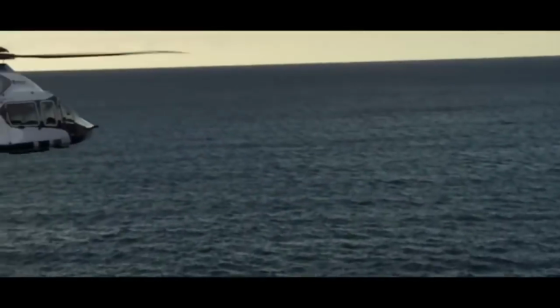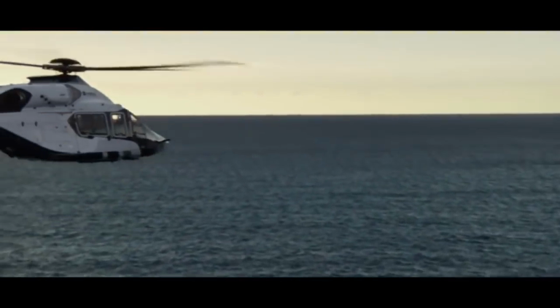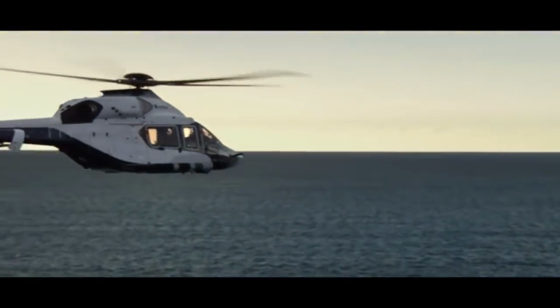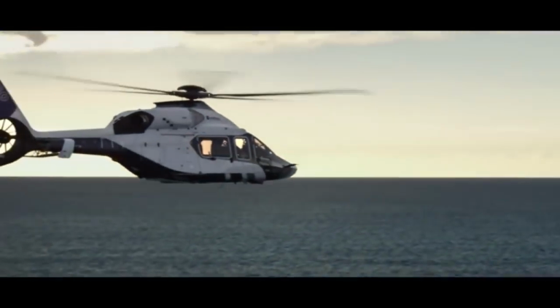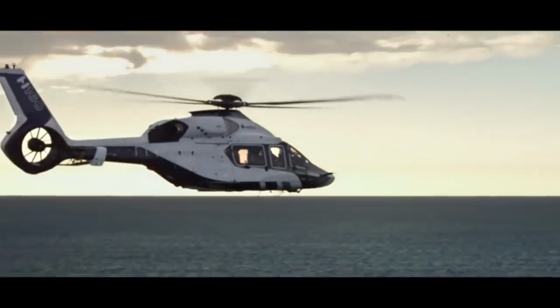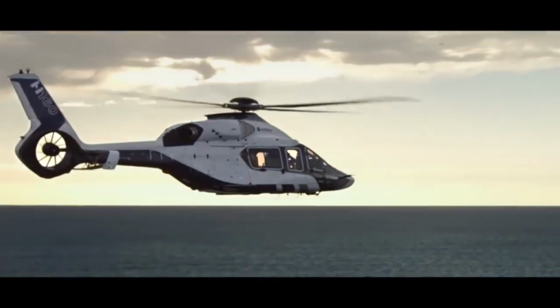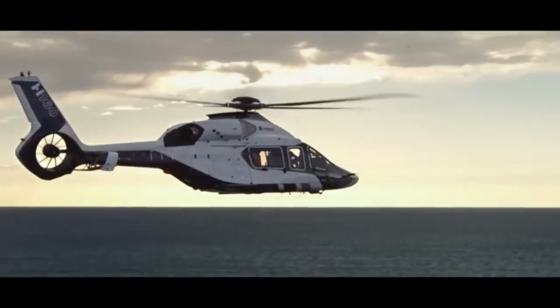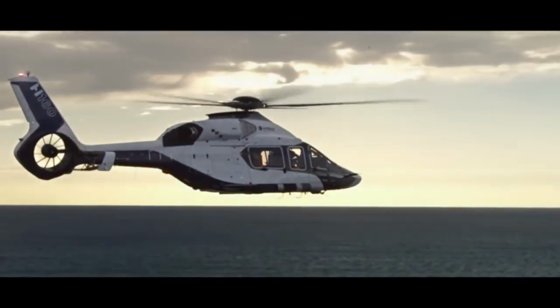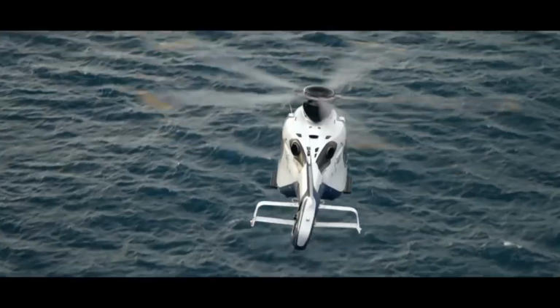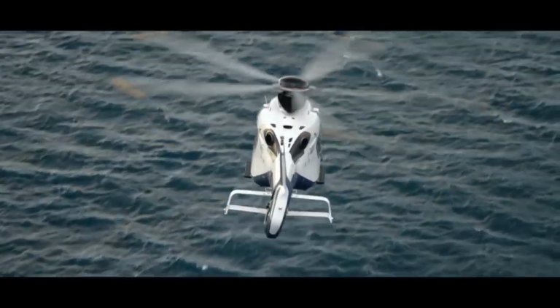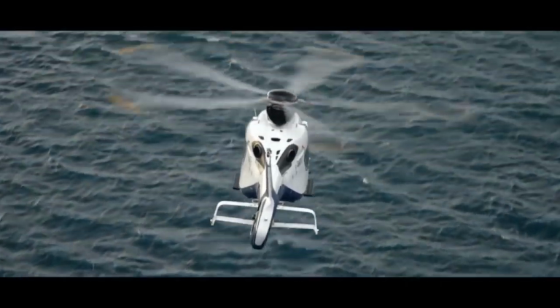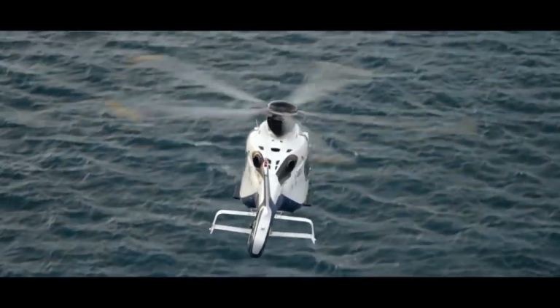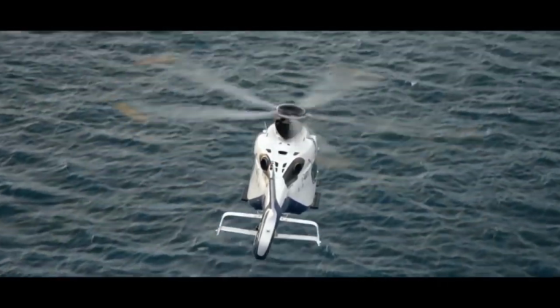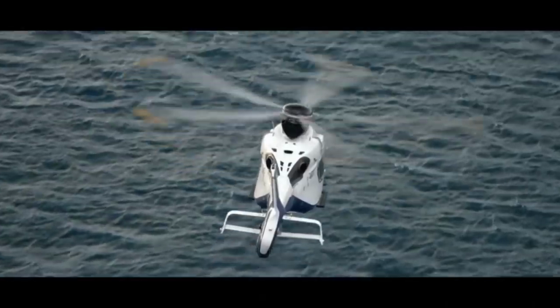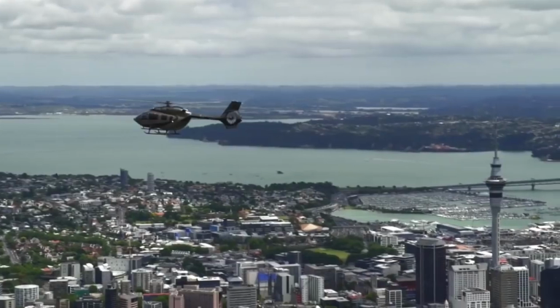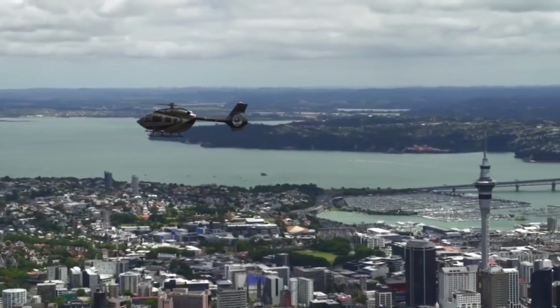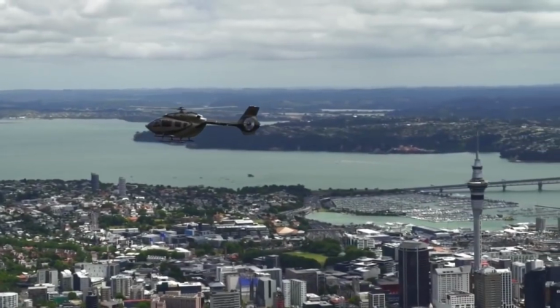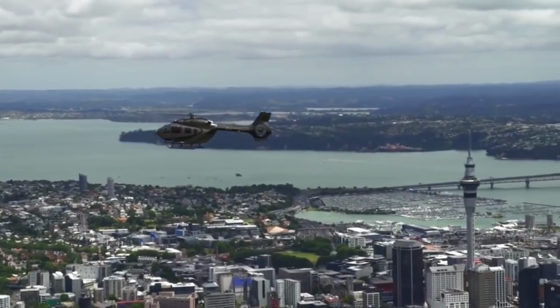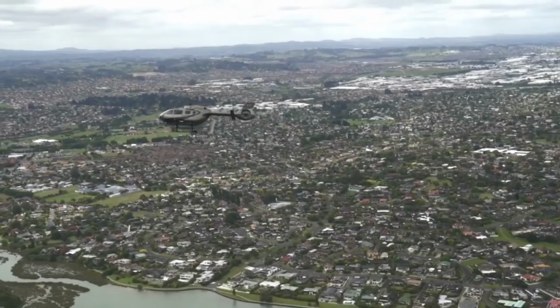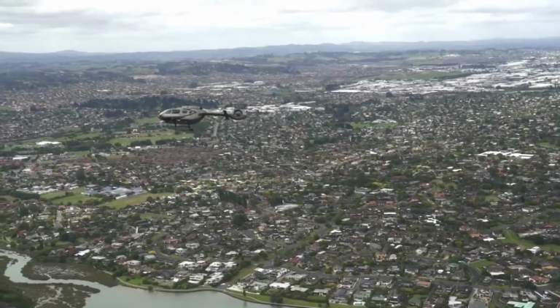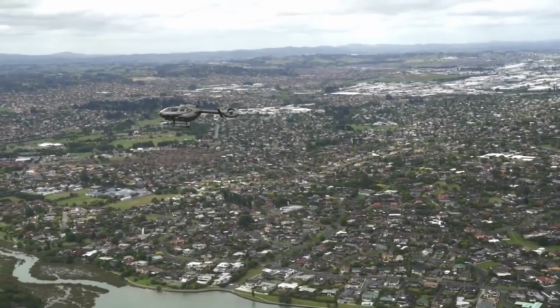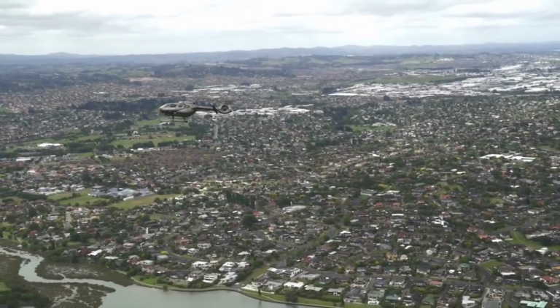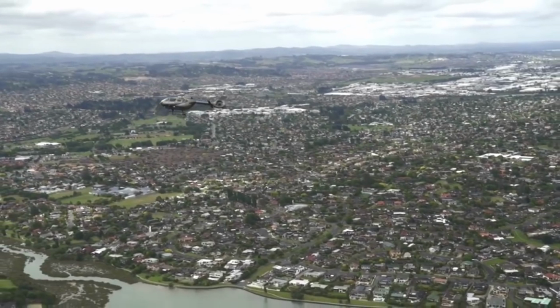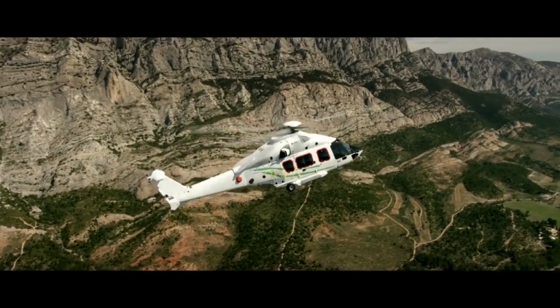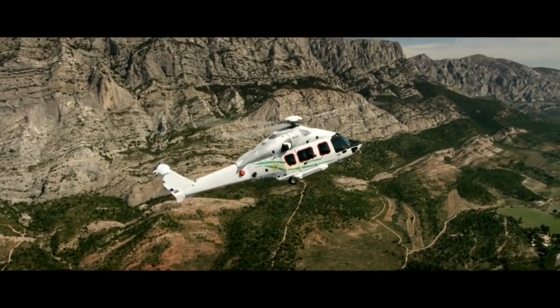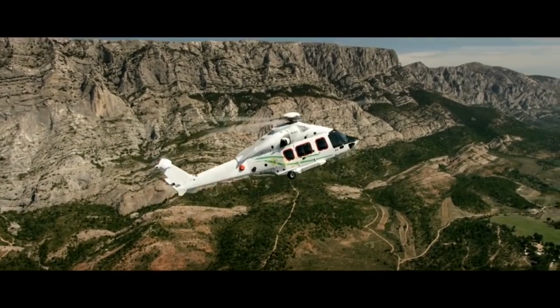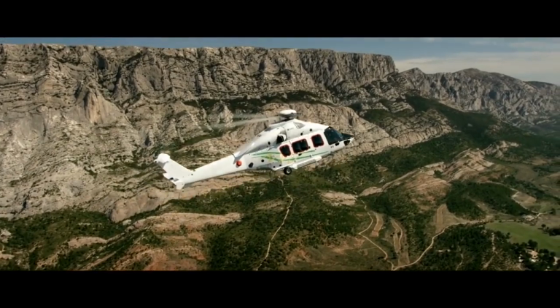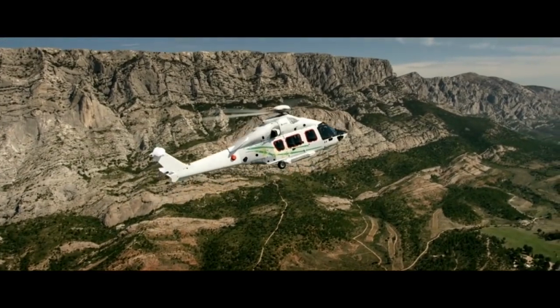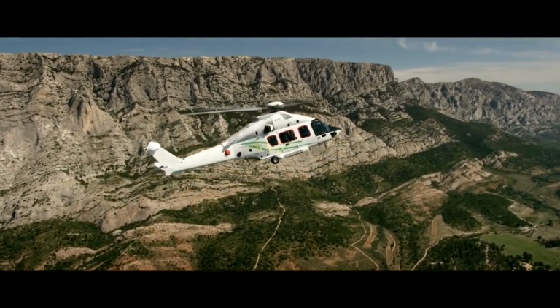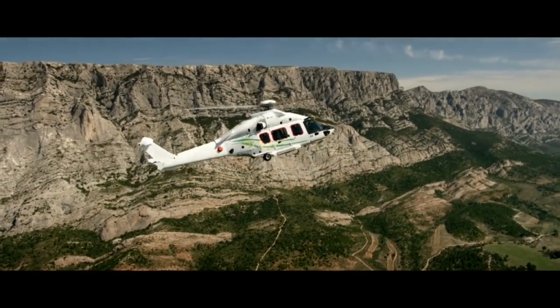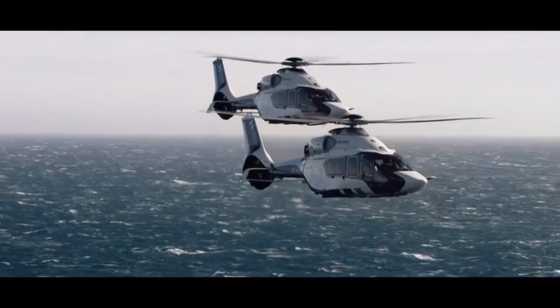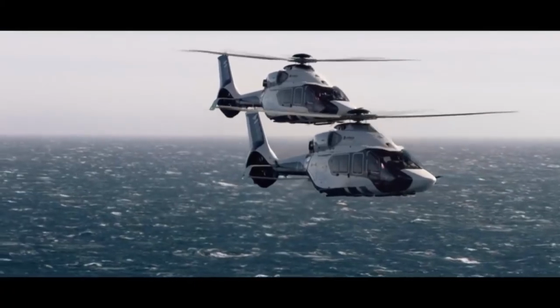Mostly wealthy people who want to get to designated places in a short amount of time move by helicopters. This is very important for large cities with constant traffic jams. Today we'll show you the 12 most expensive helicopters in the world.